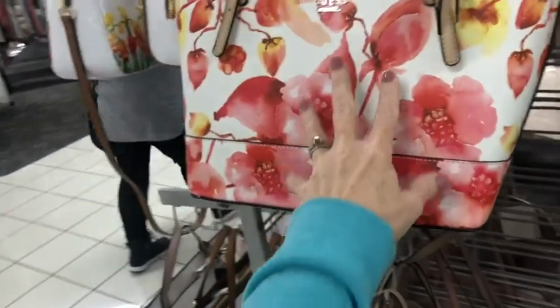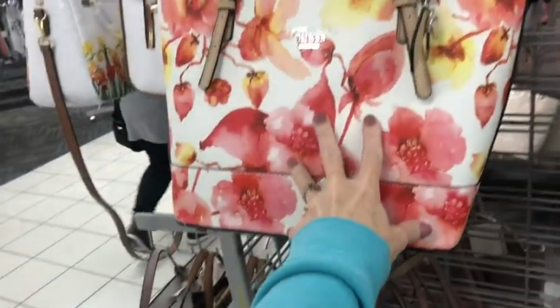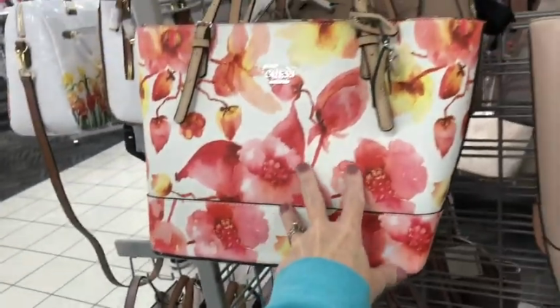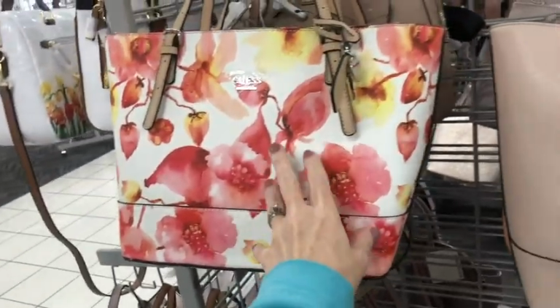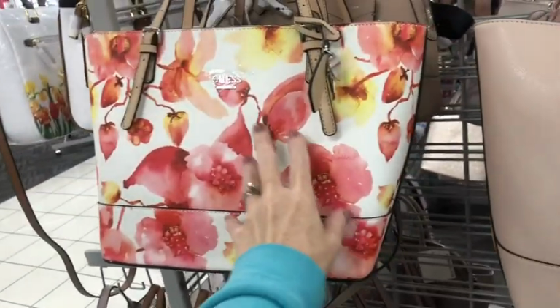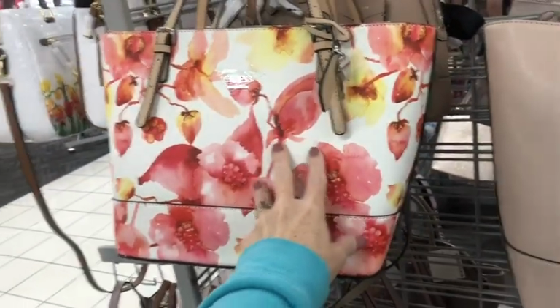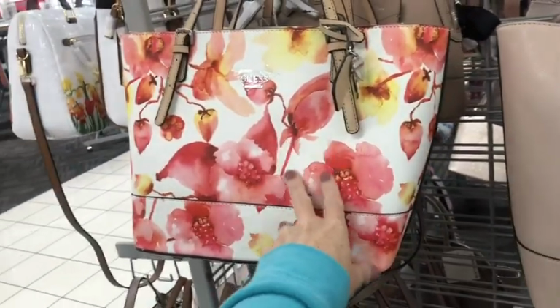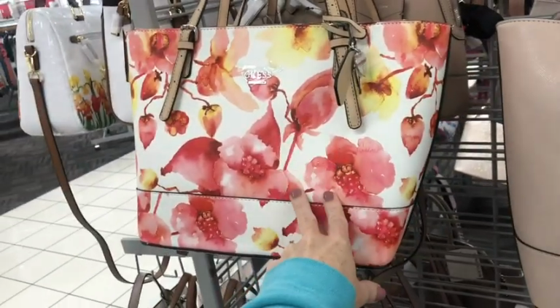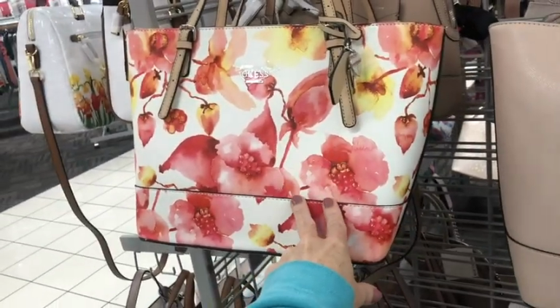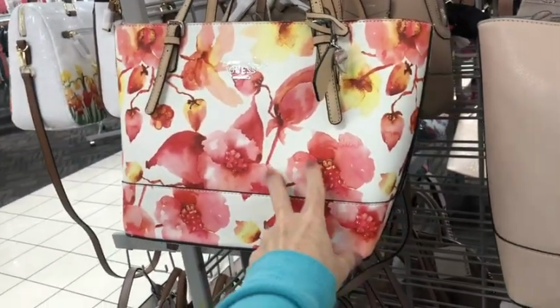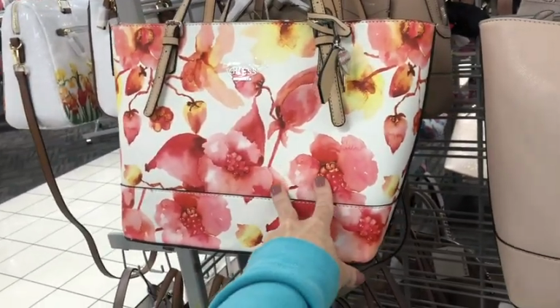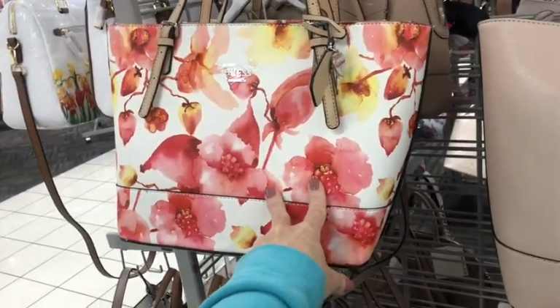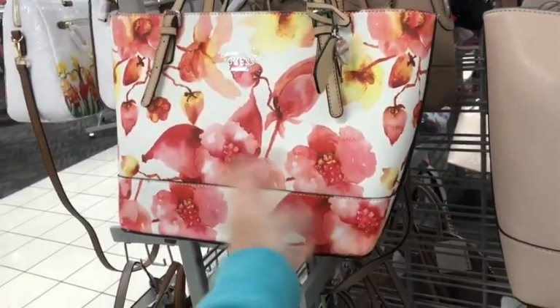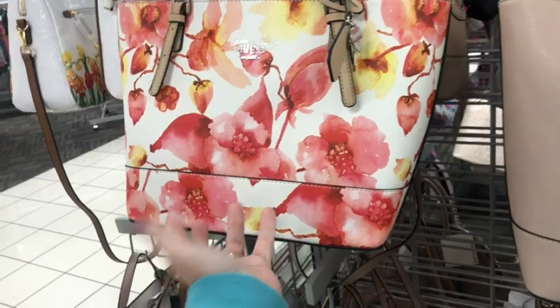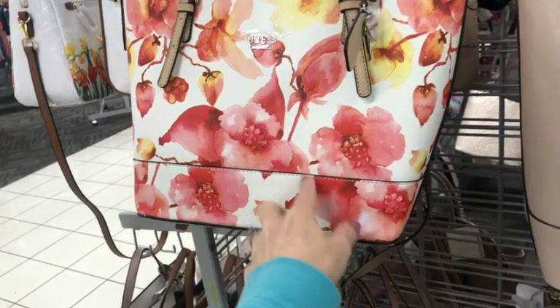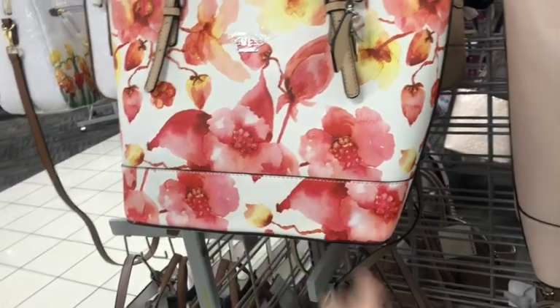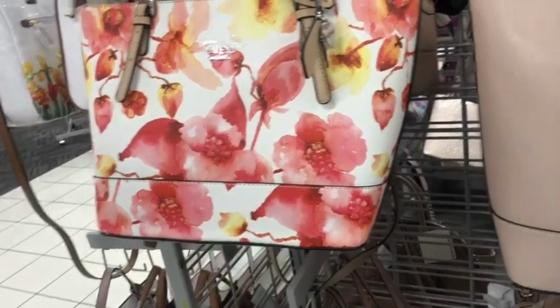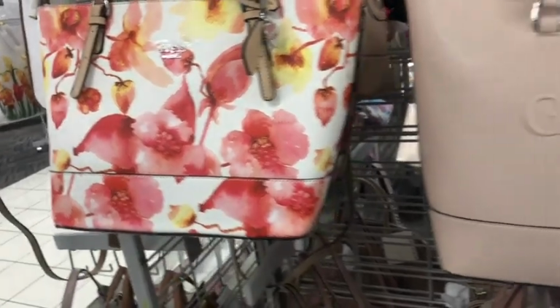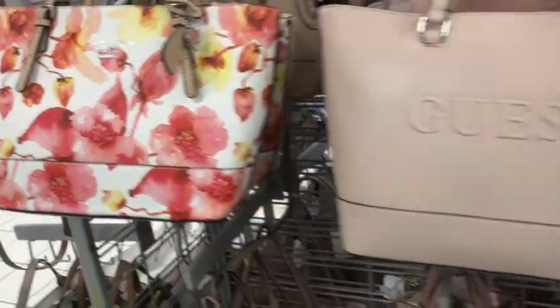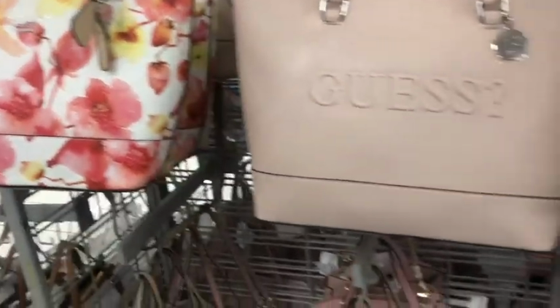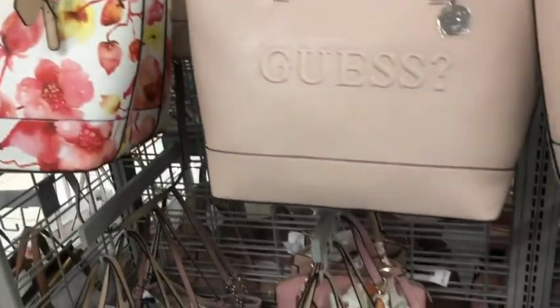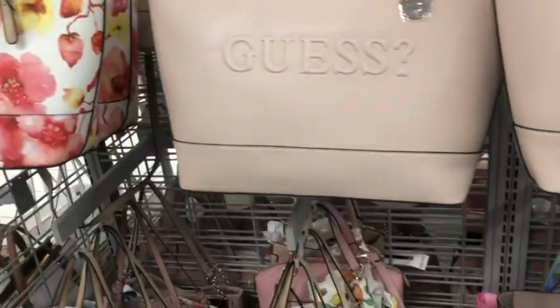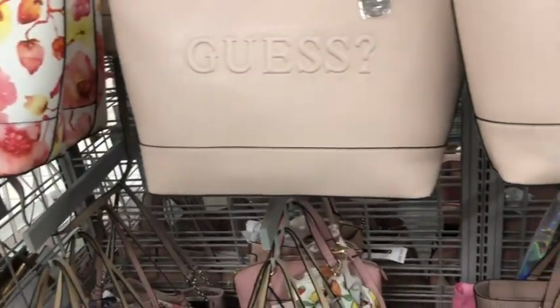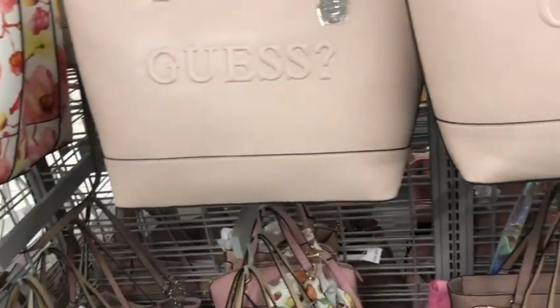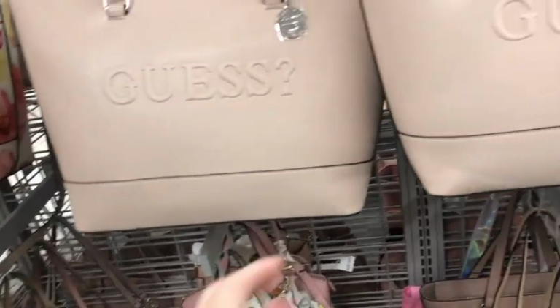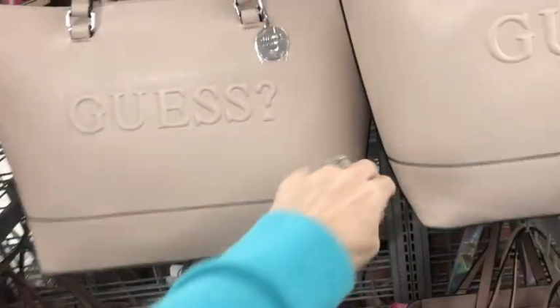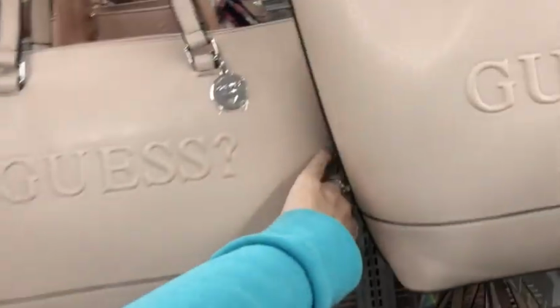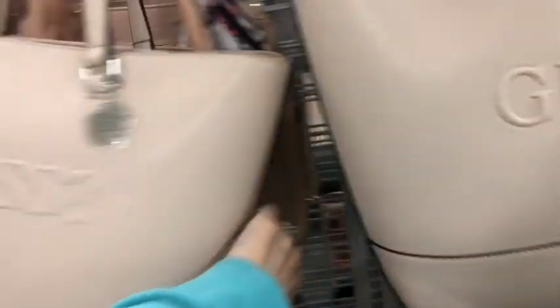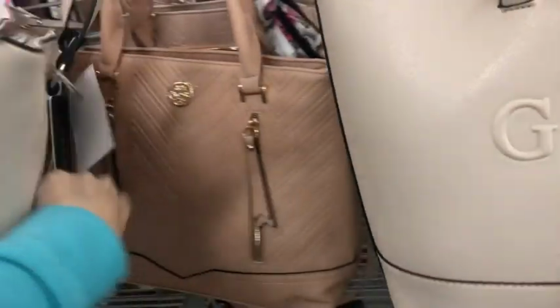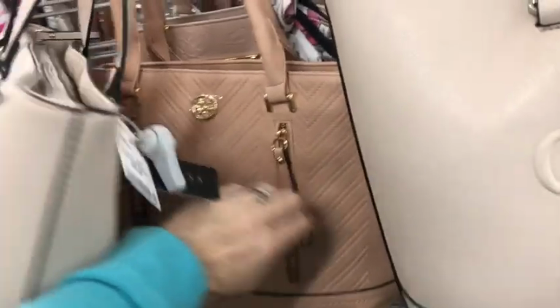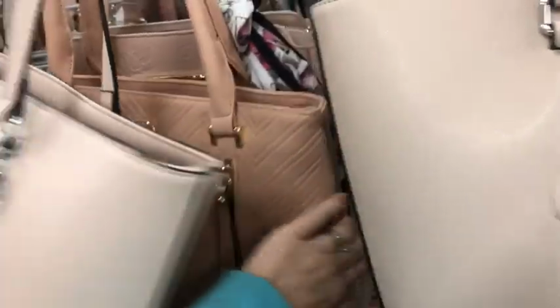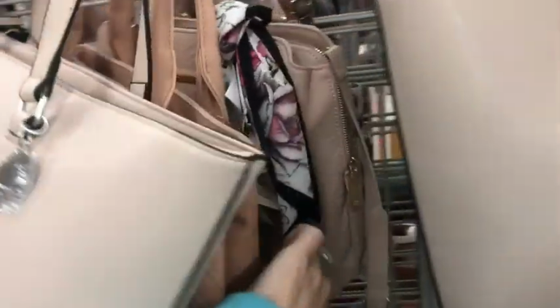Reminds me of a big stick popsicle. Who remembers those when you were a kid? Or maybe you still get them. They're orange and pineapple and cherry, I think. They're so good in the summertime.